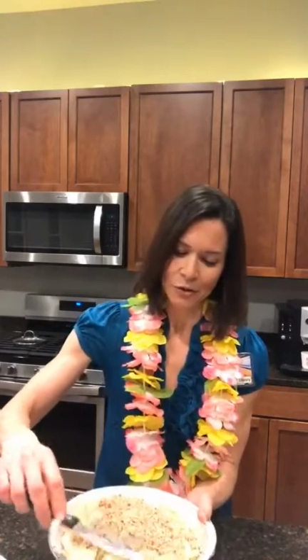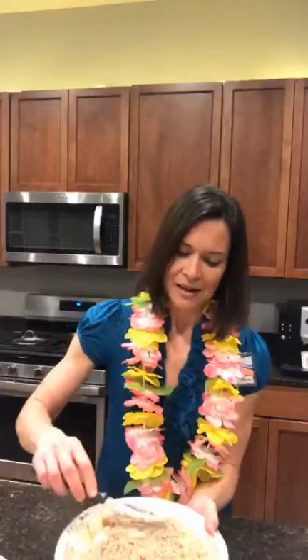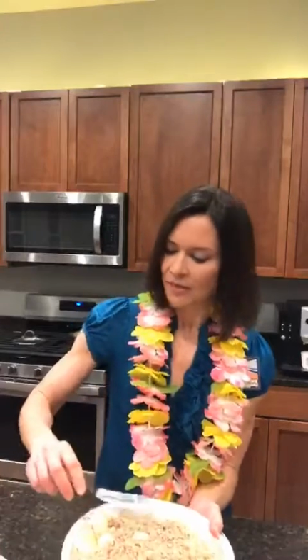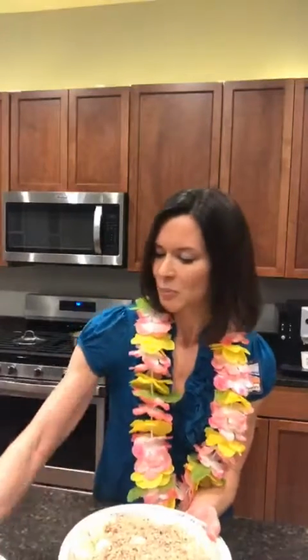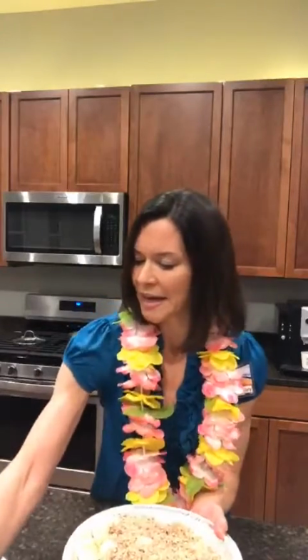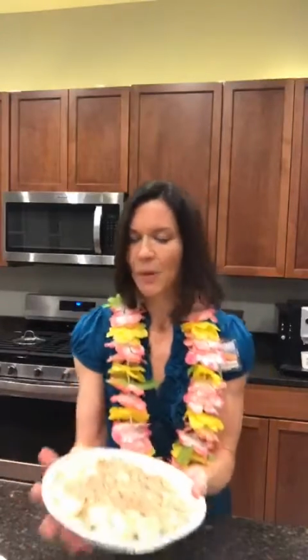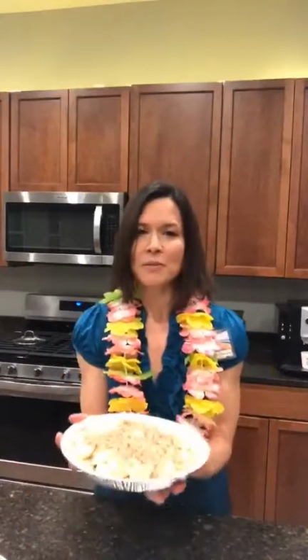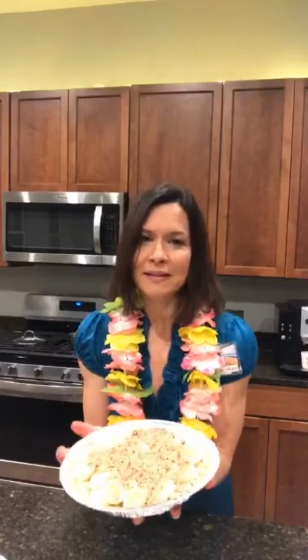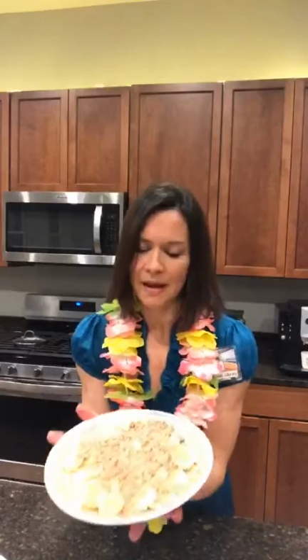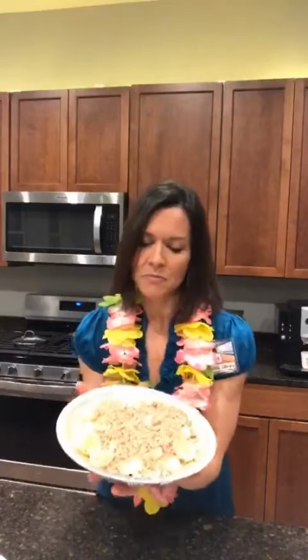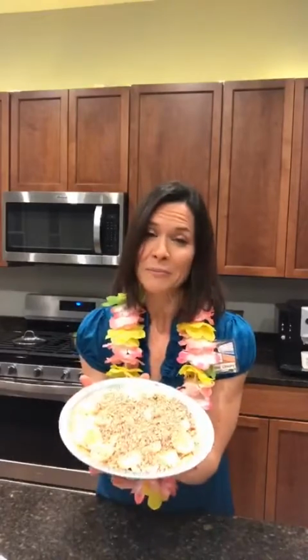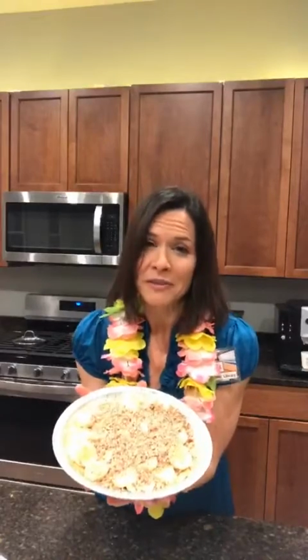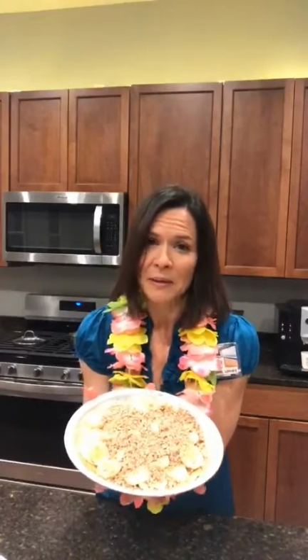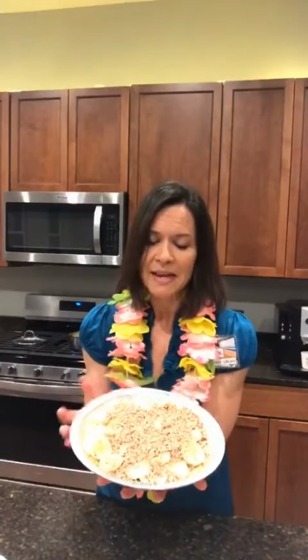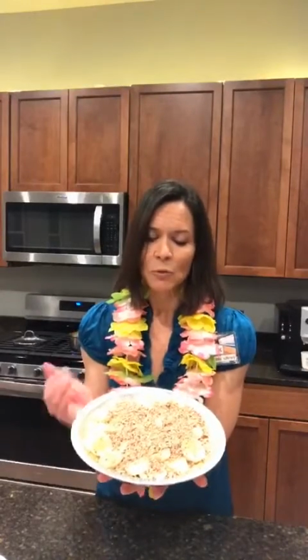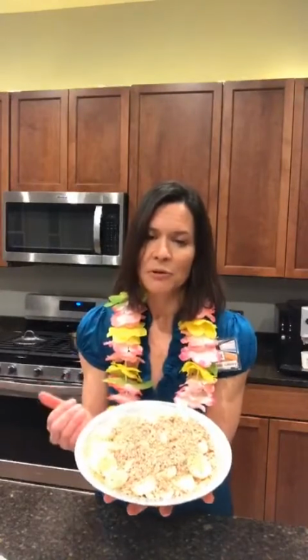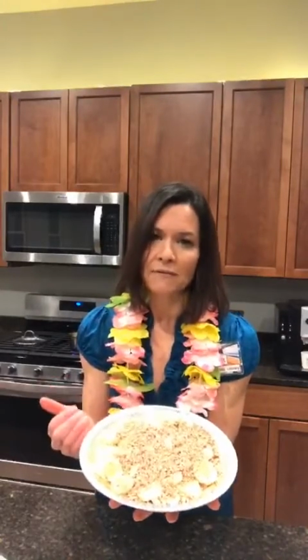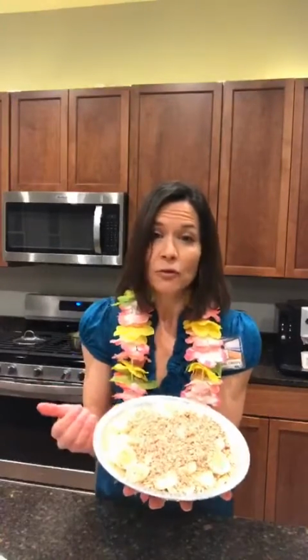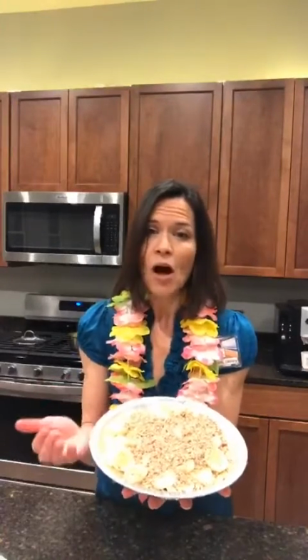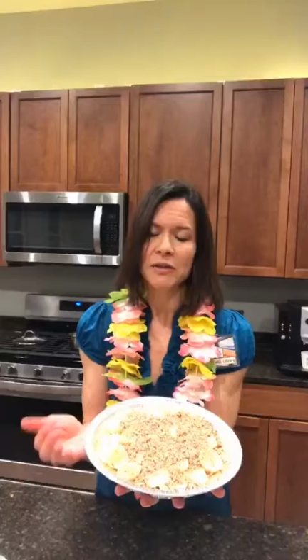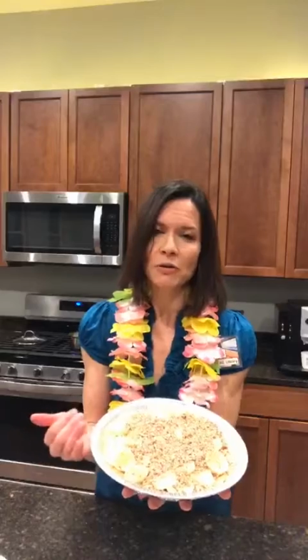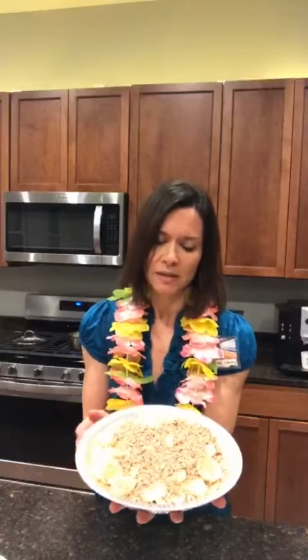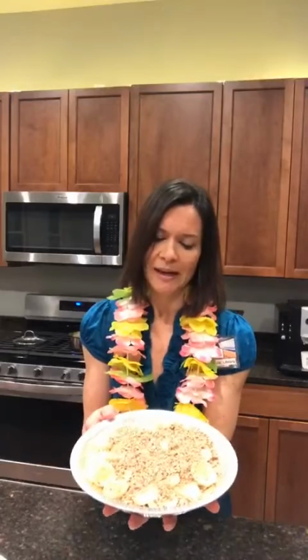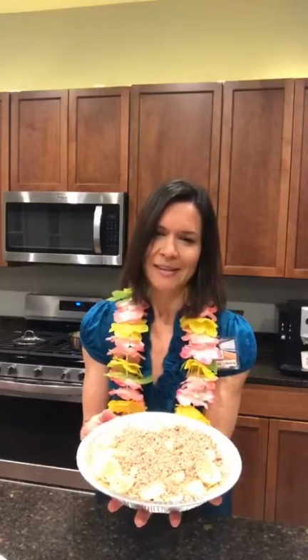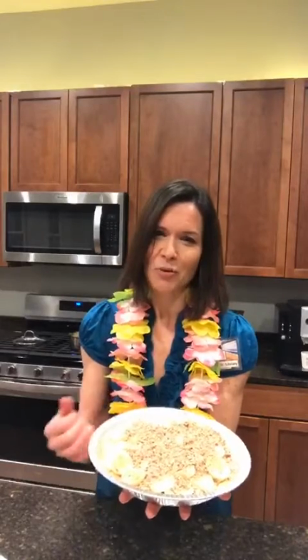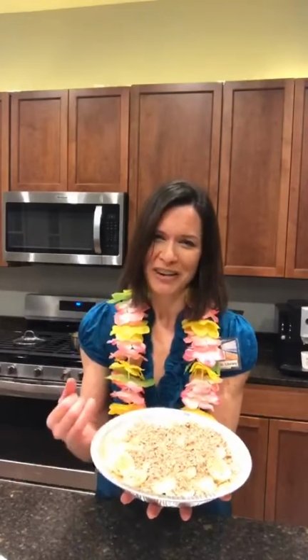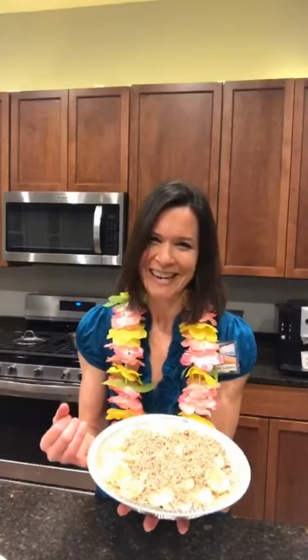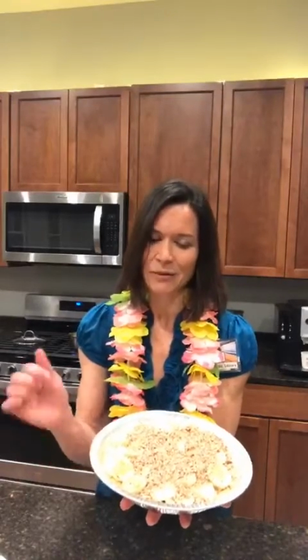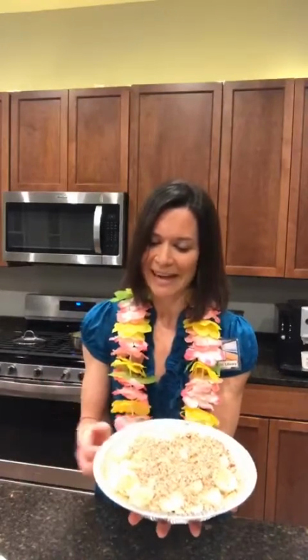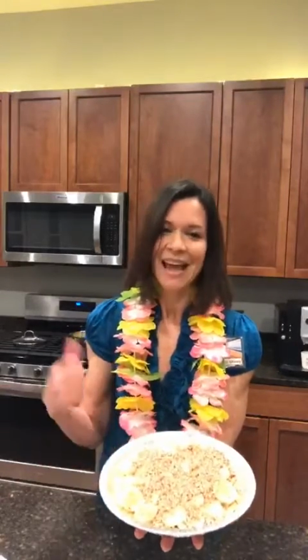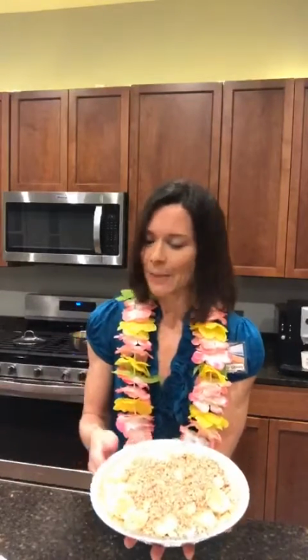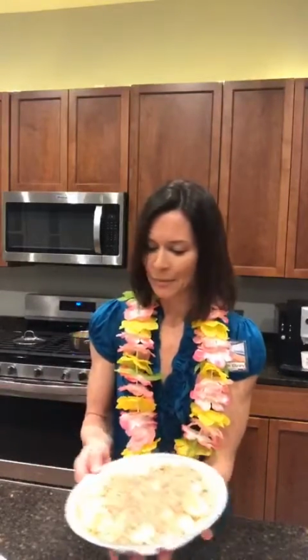Those pecans are part of what made this a great breakfast because they help you feel full longer — there's protein in those pecans along with the refreshing taste of the bananas and pineapple.